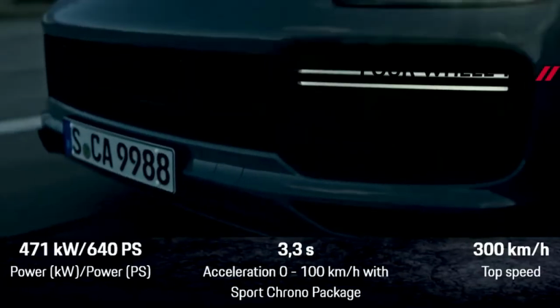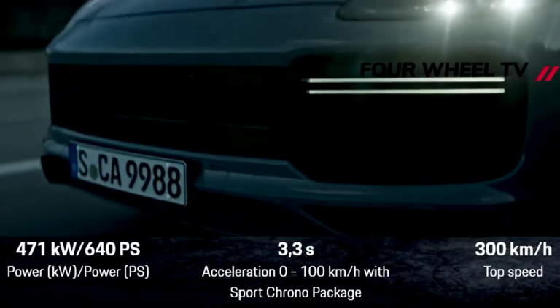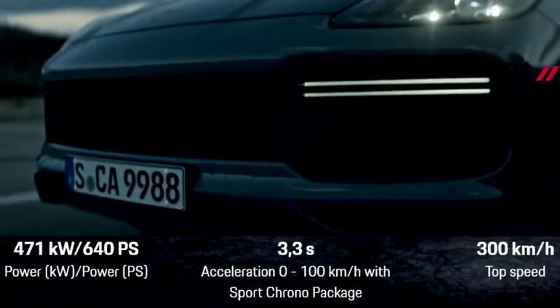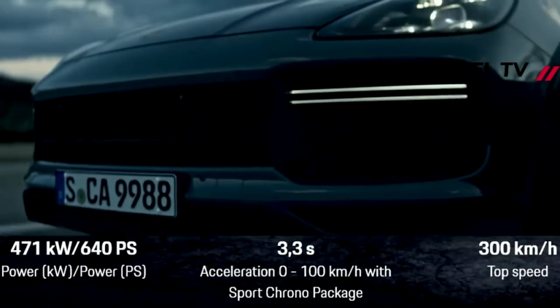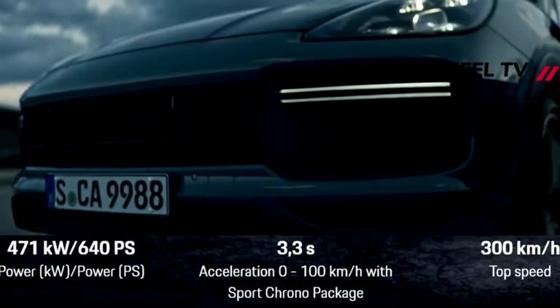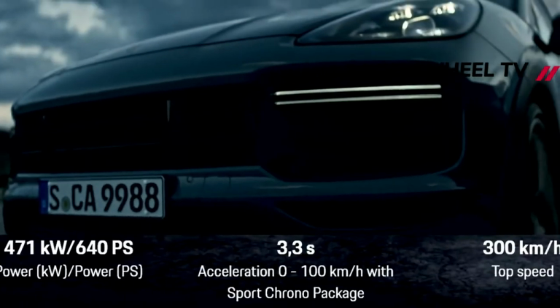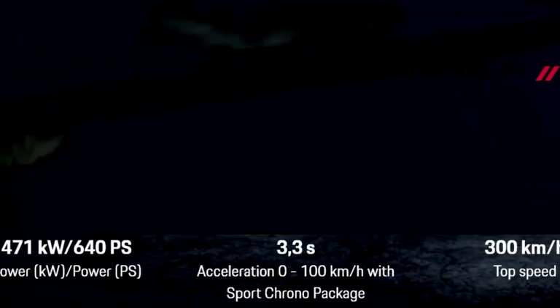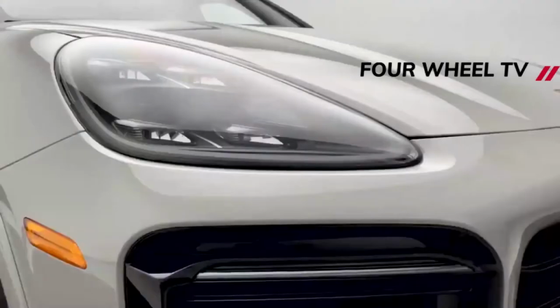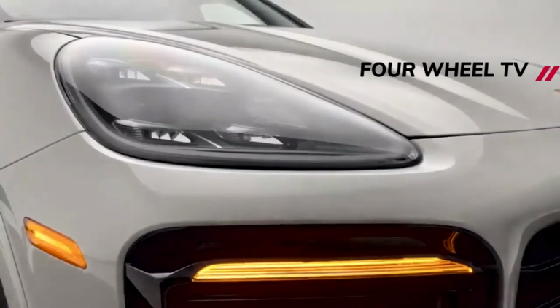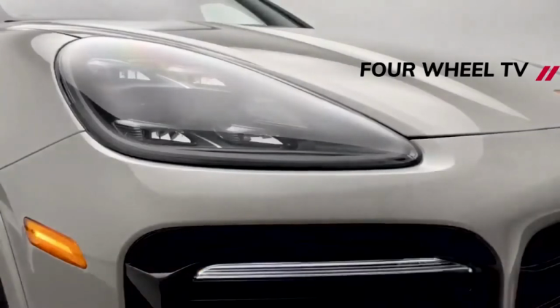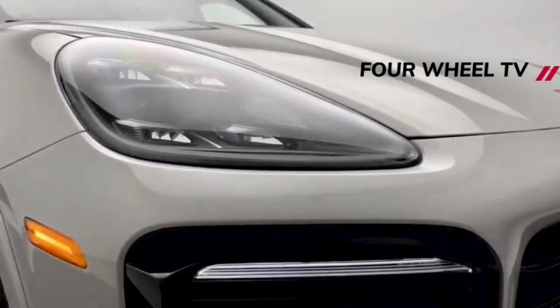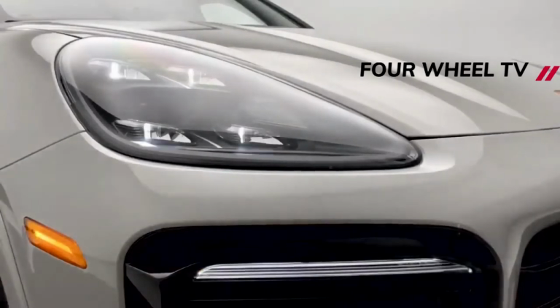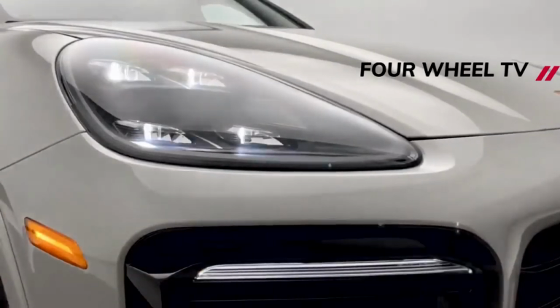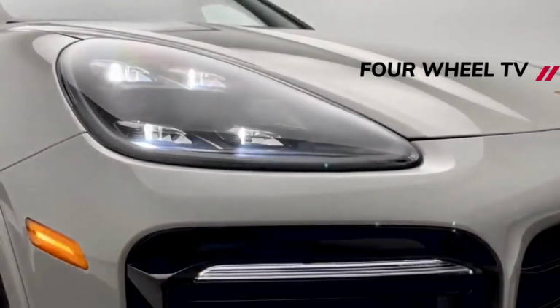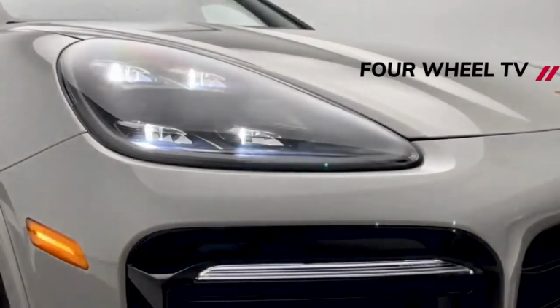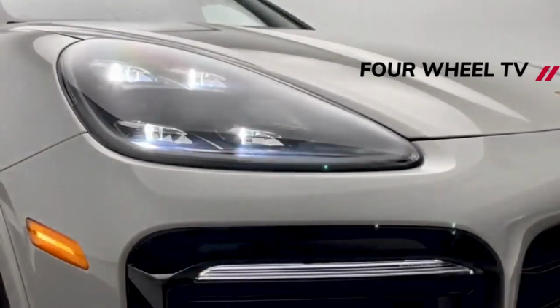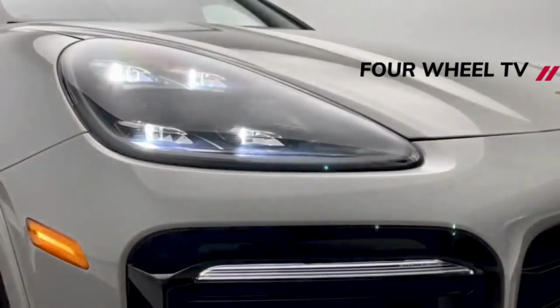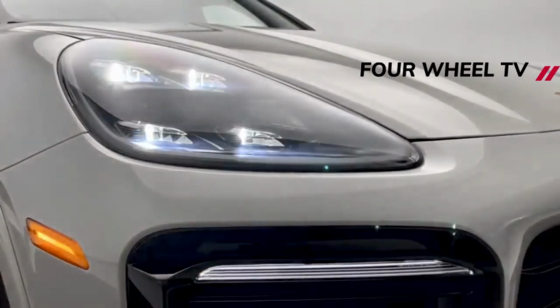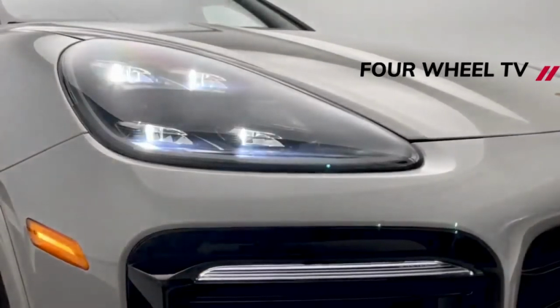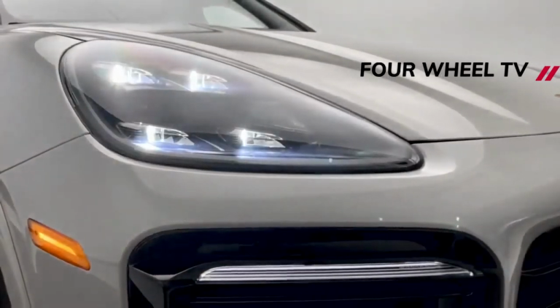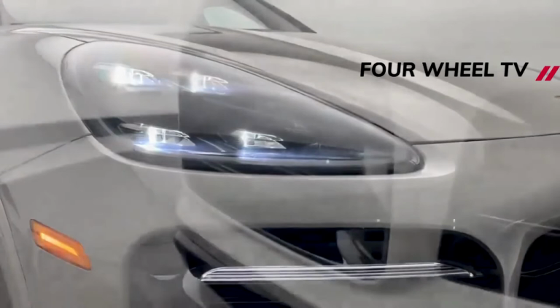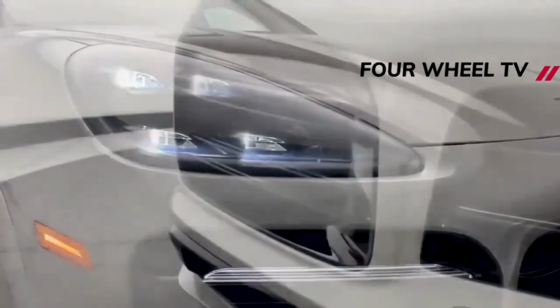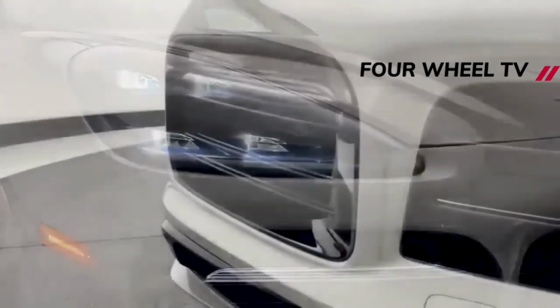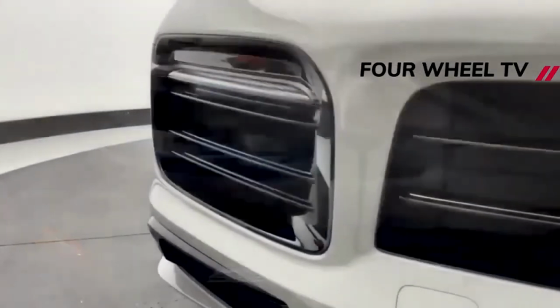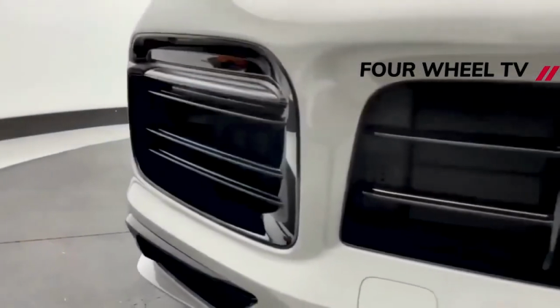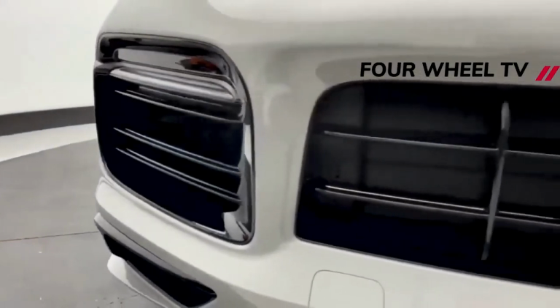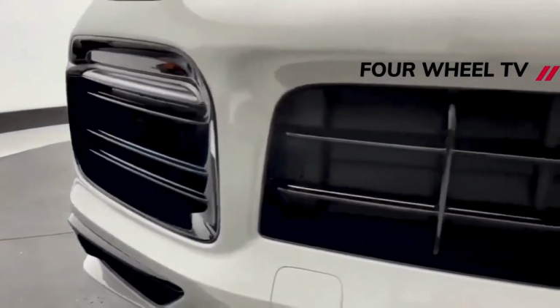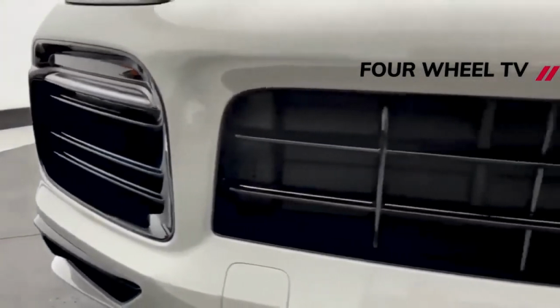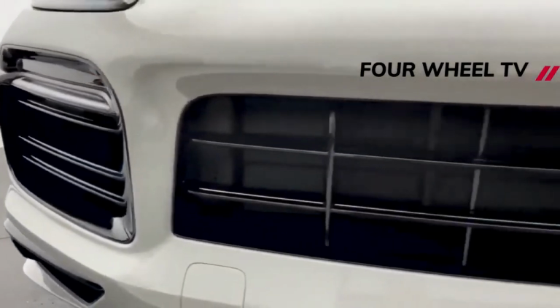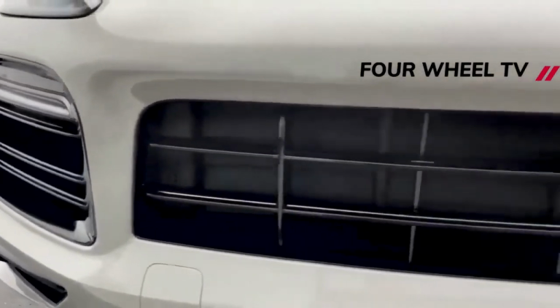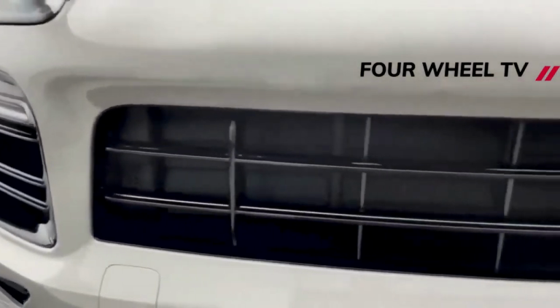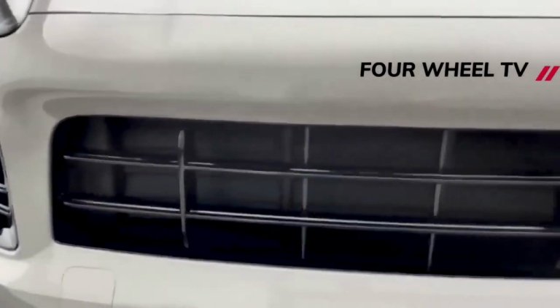At the rear, the Cayenne and Cayenne Coupe will receive redesigned LED tail lights and a new diffuser, with the standard SUV repositioning the number plate below the tailgate. The only other change is a tweaked lip spoiler for the coupe model.